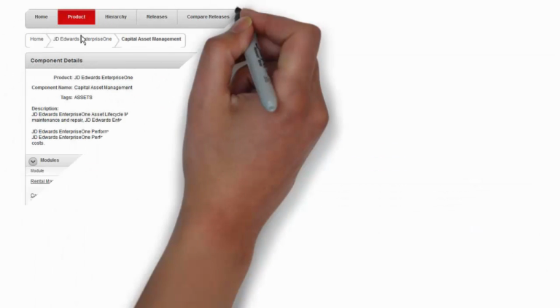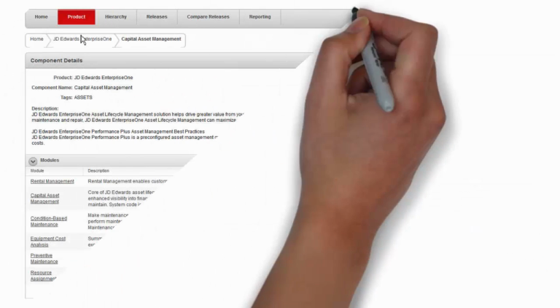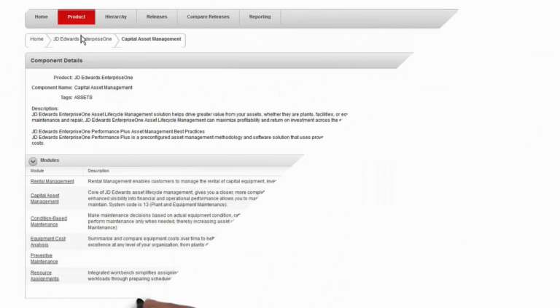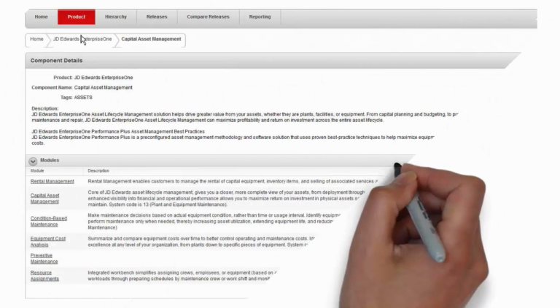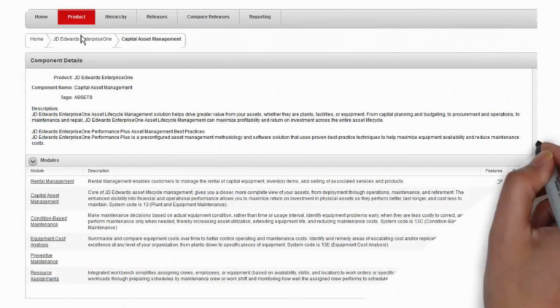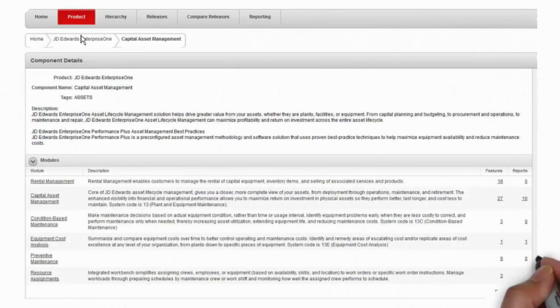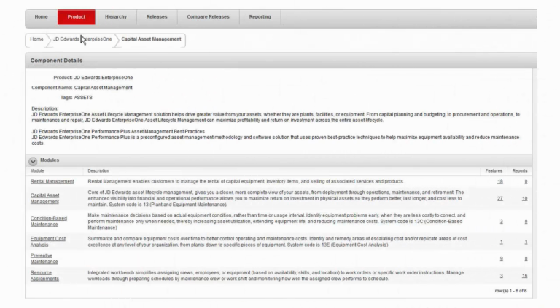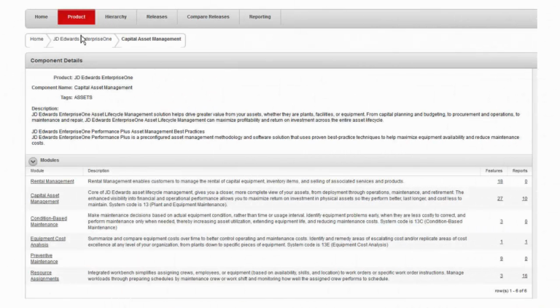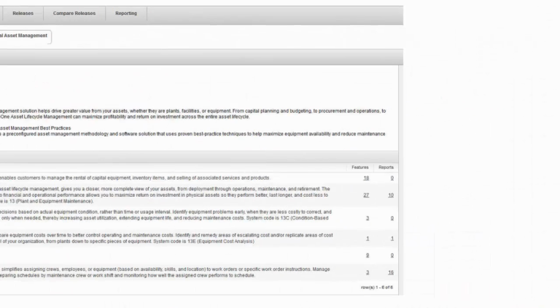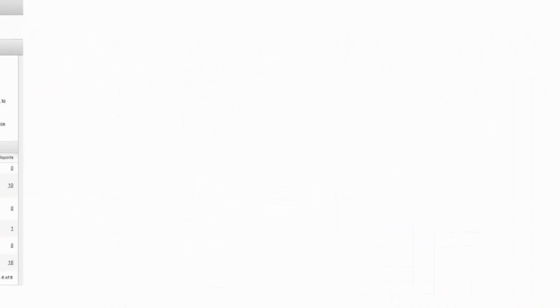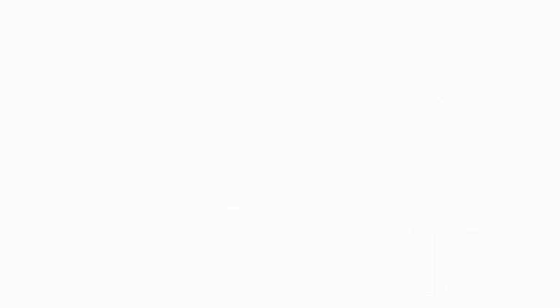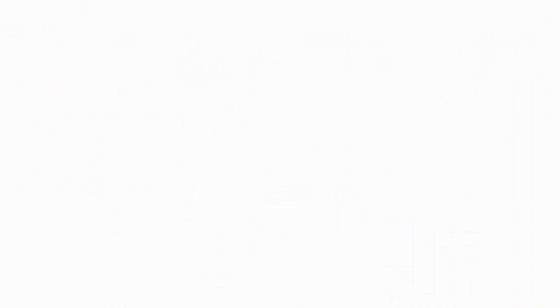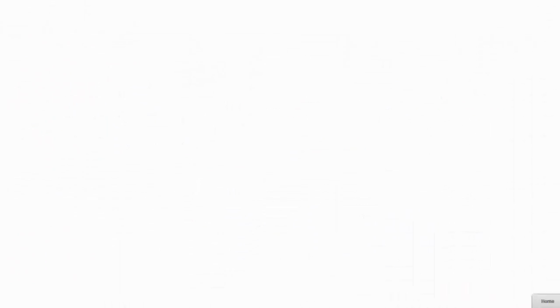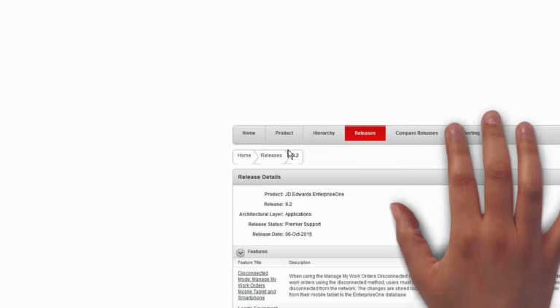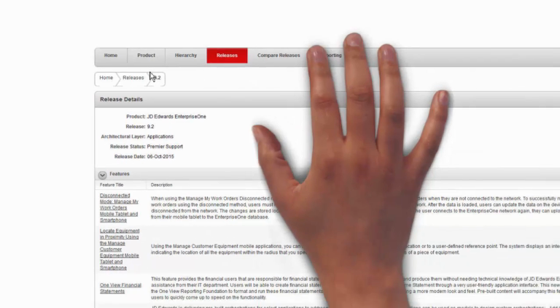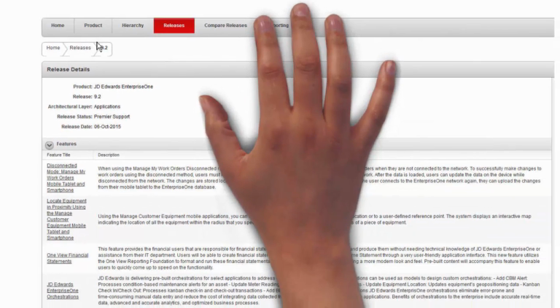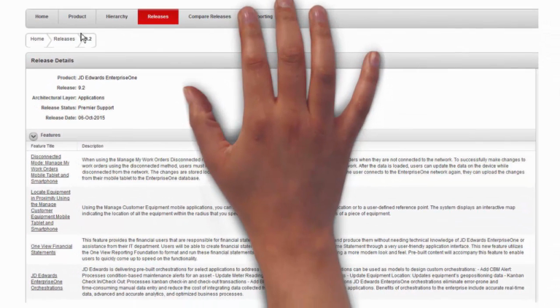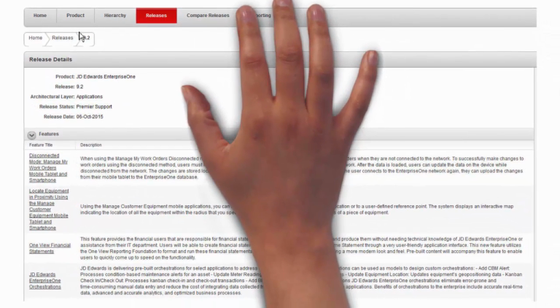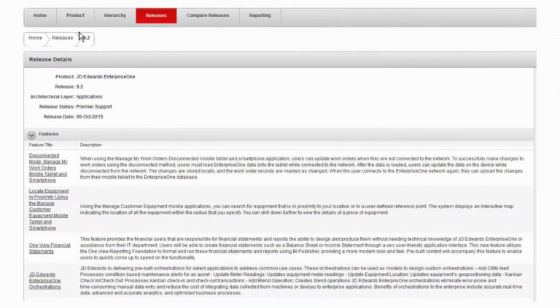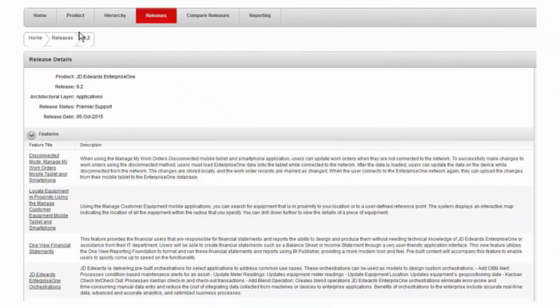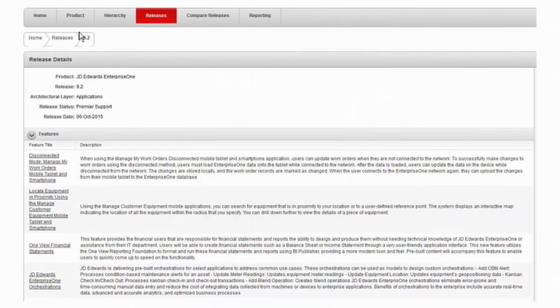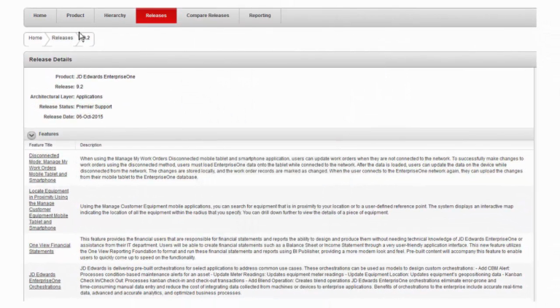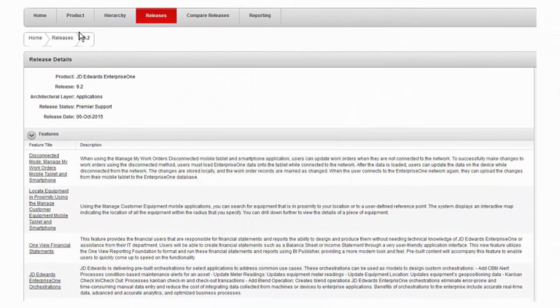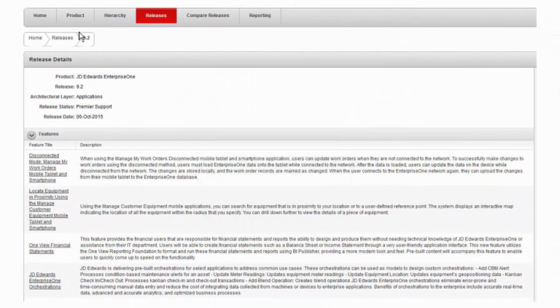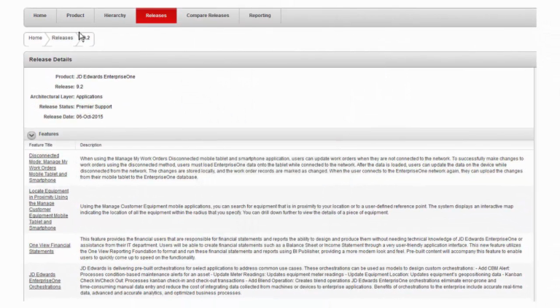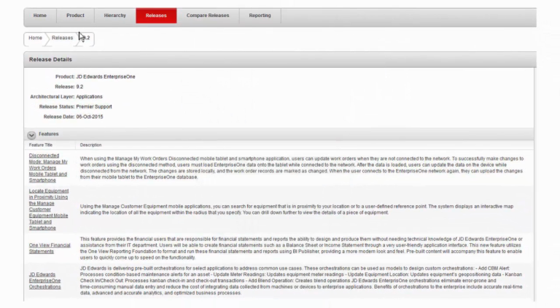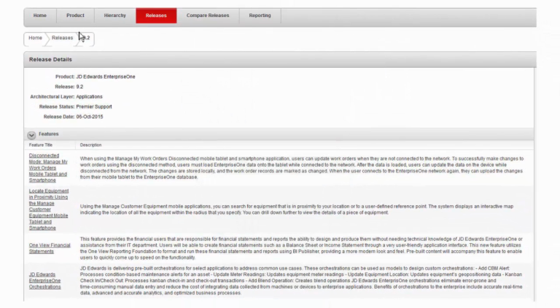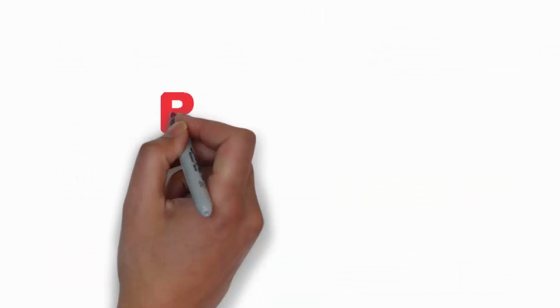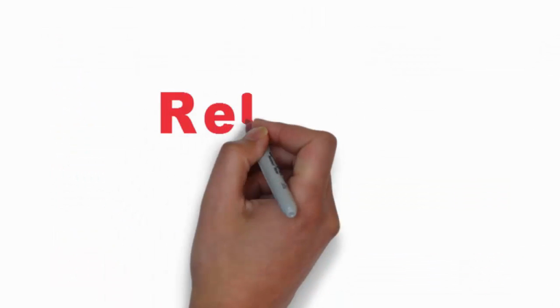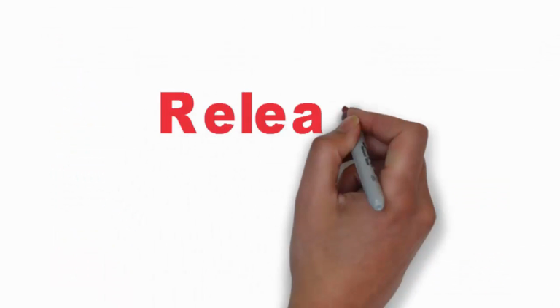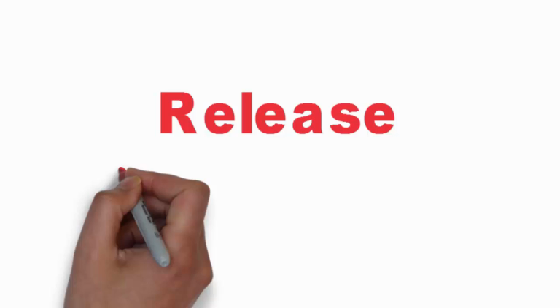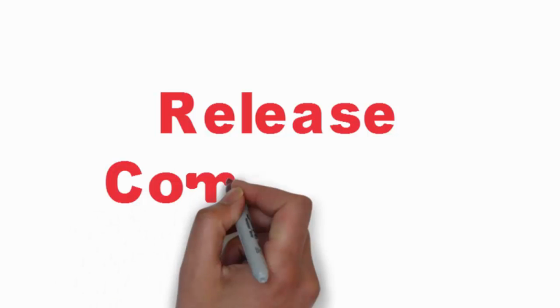You can find features by product and by release. You can also compare releases.